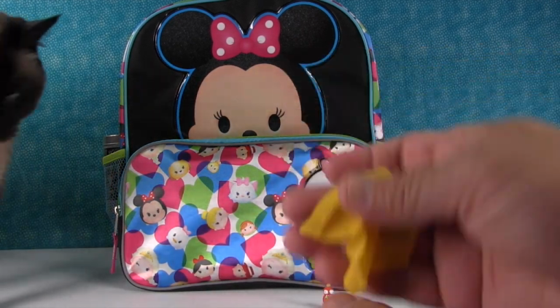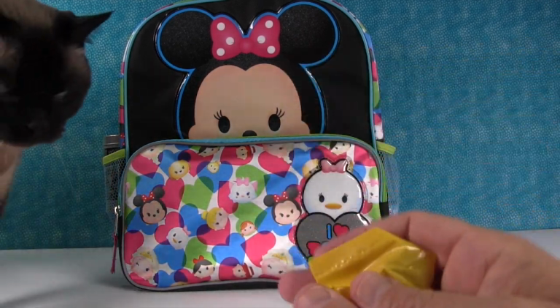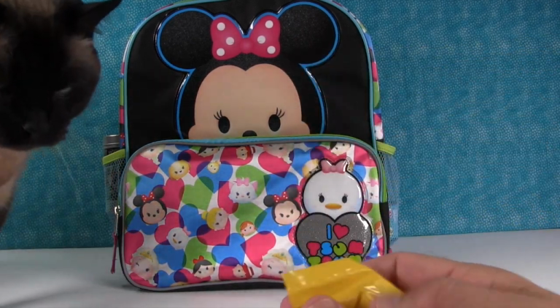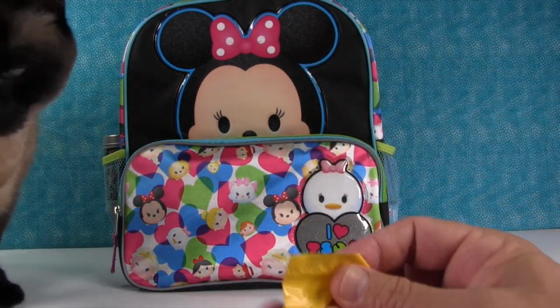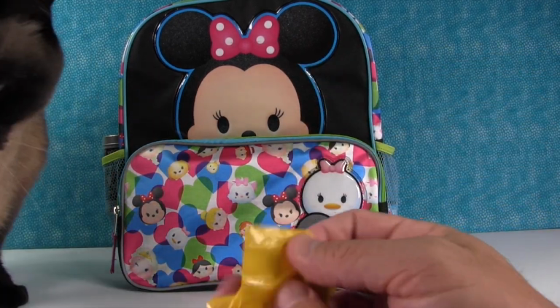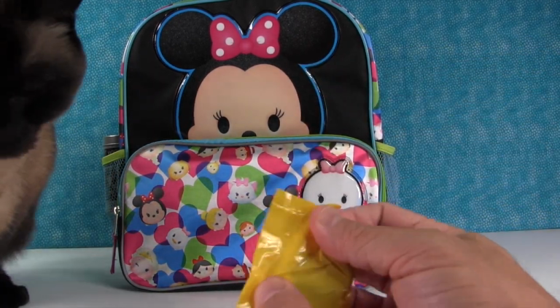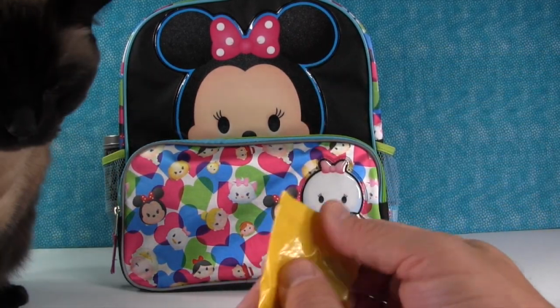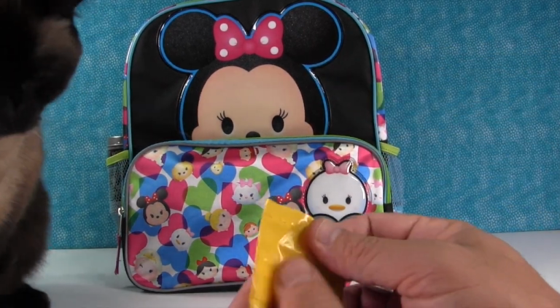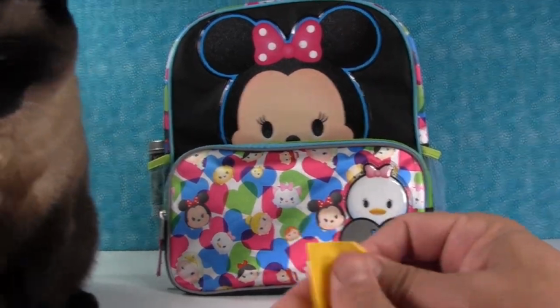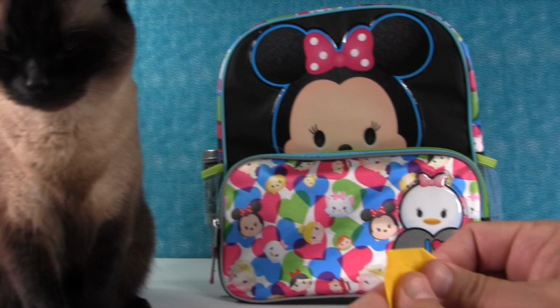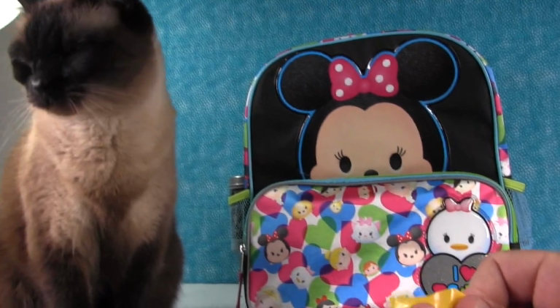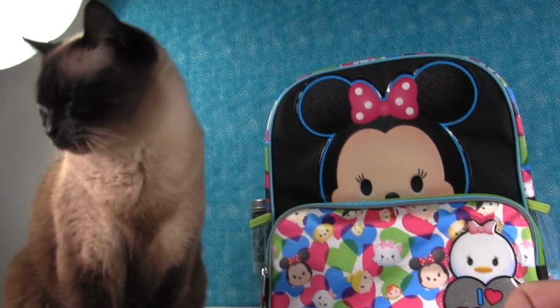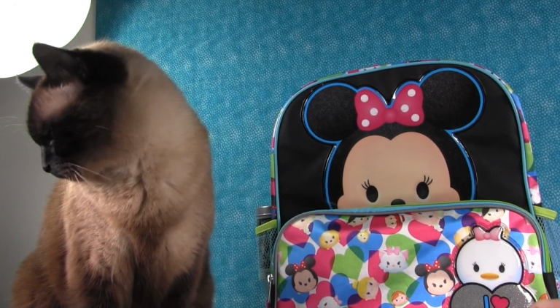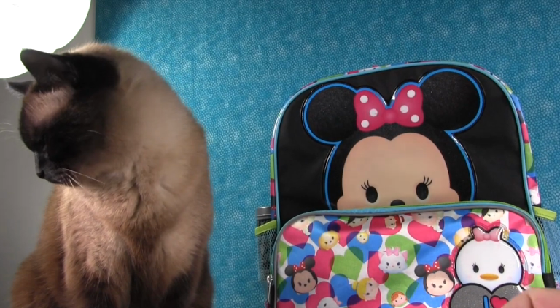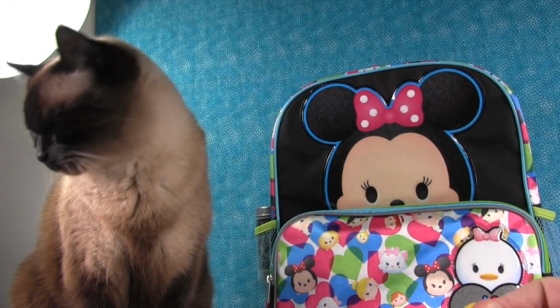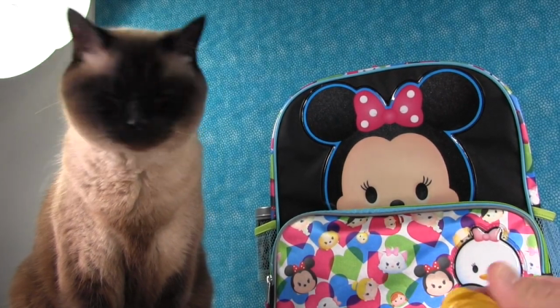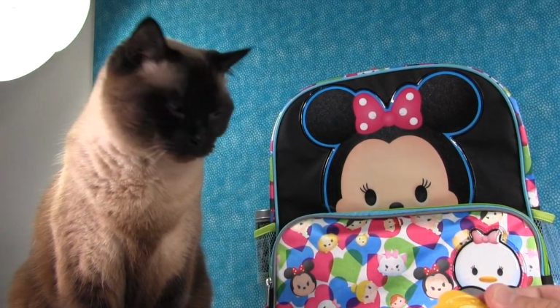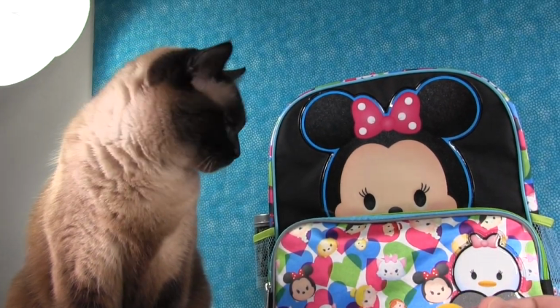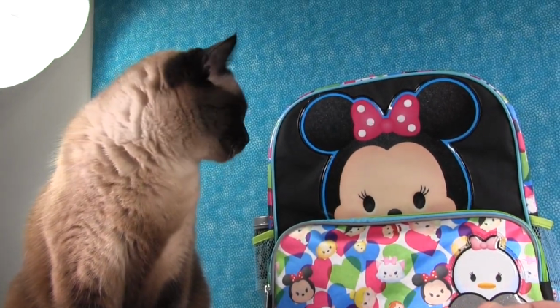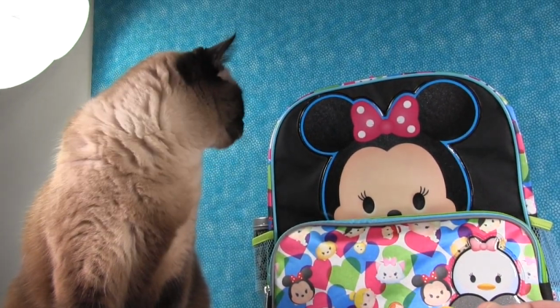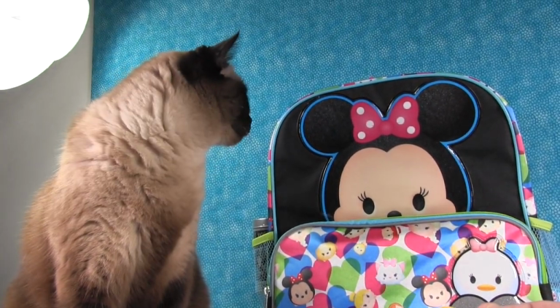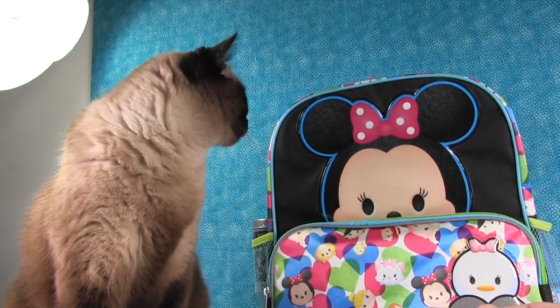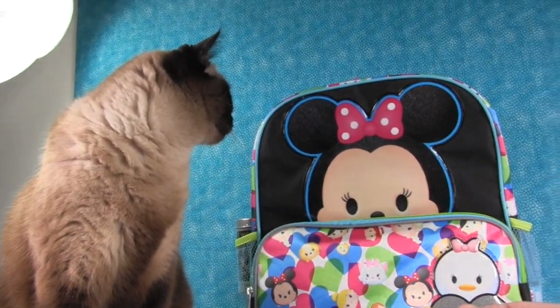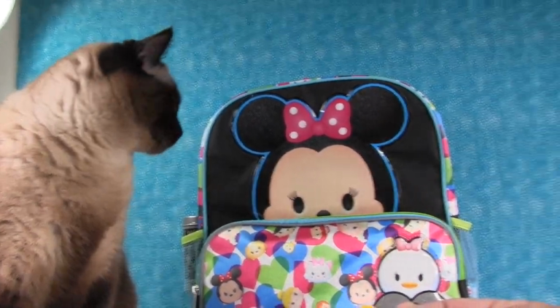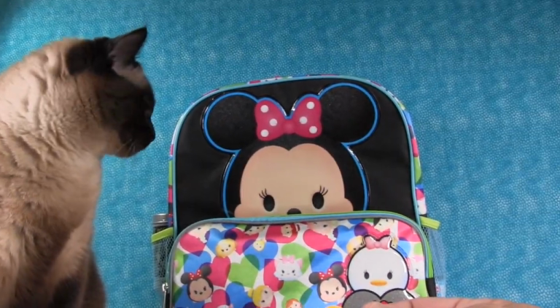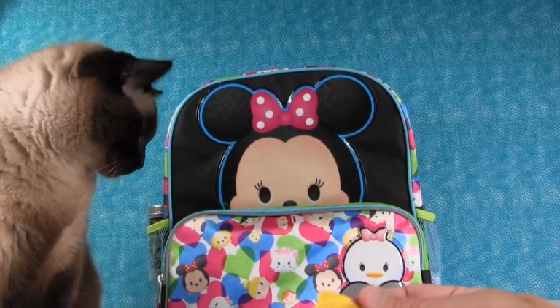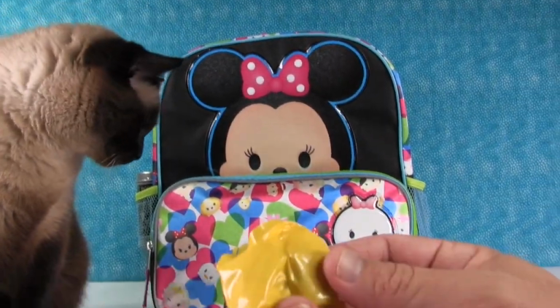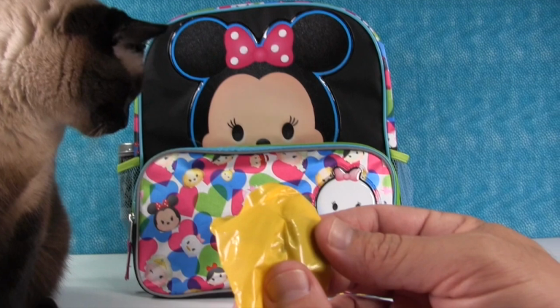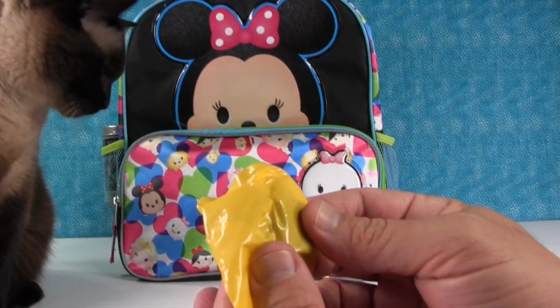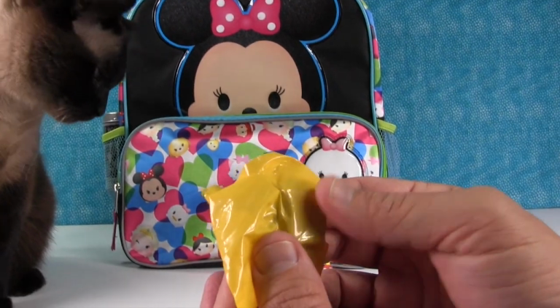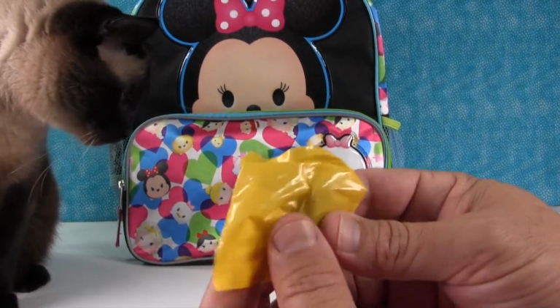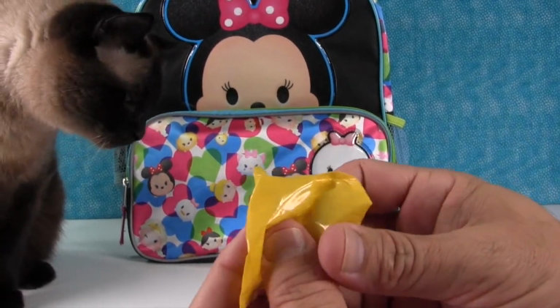Hey there, Simon! Hi Simon, say hi to everybody. There he is. Simon says hello — he's got to see what's going on. They started filming without him.